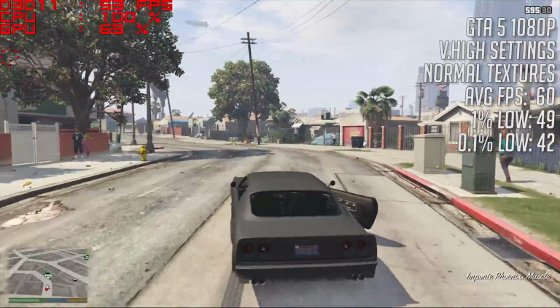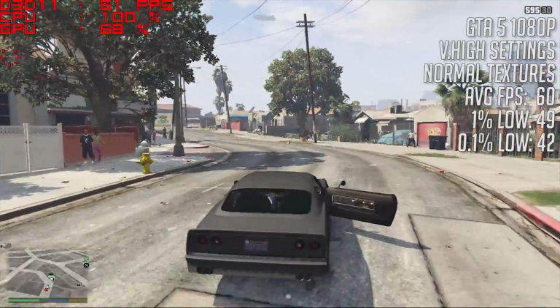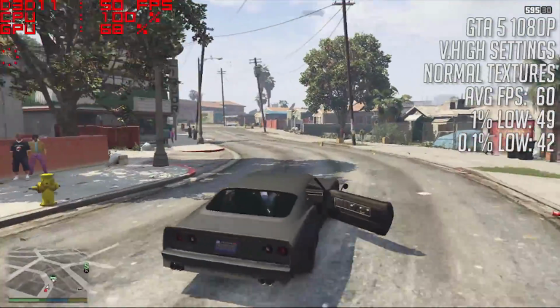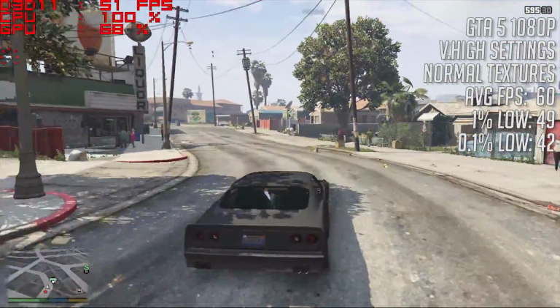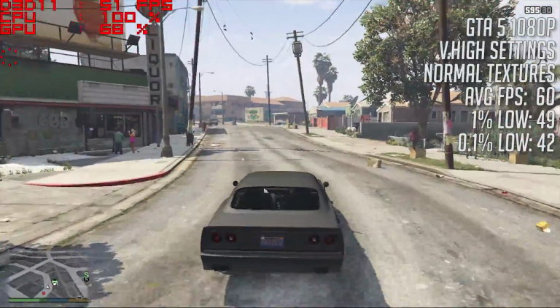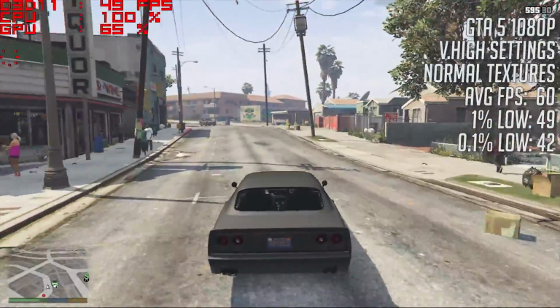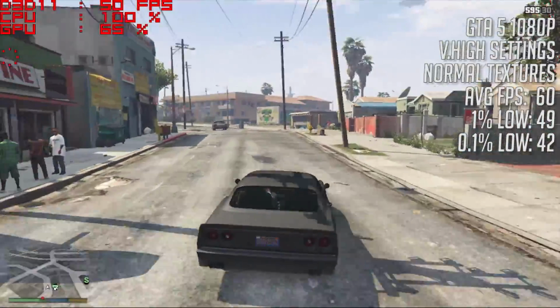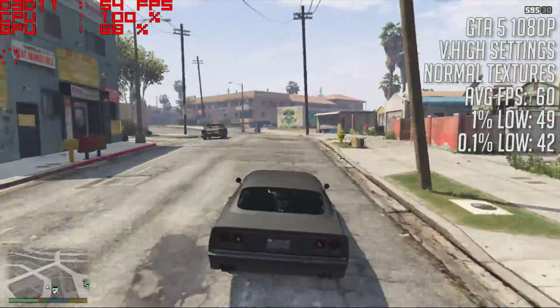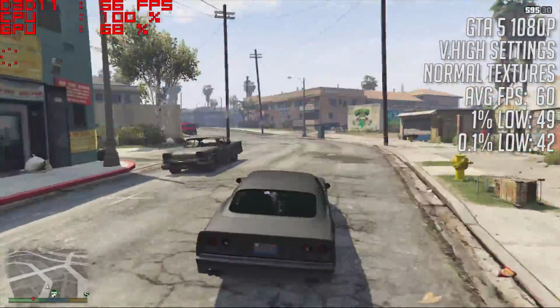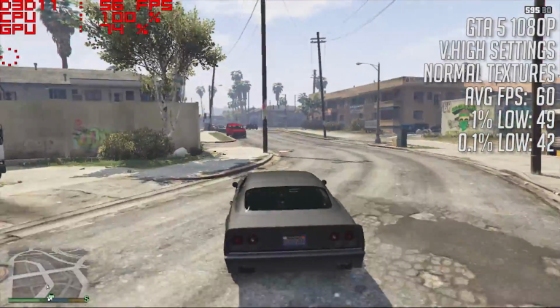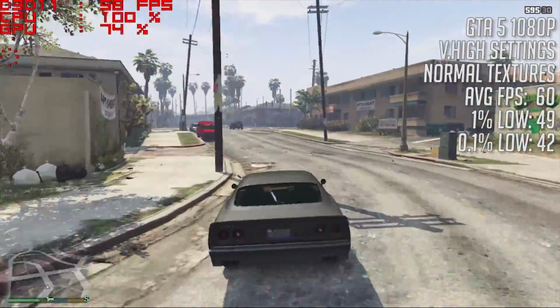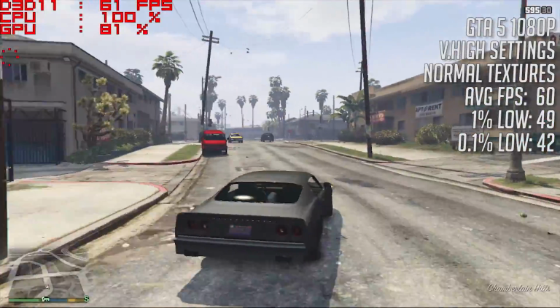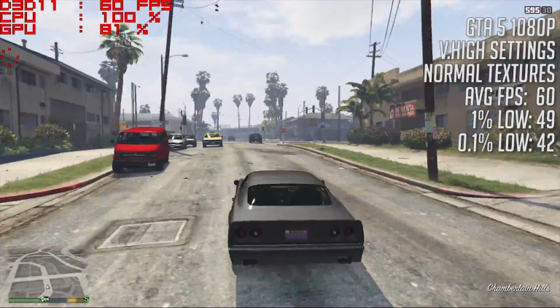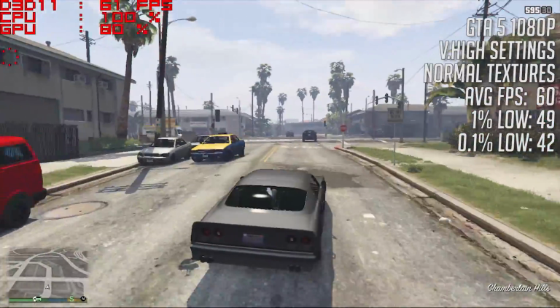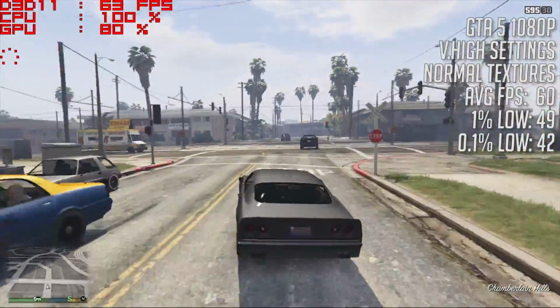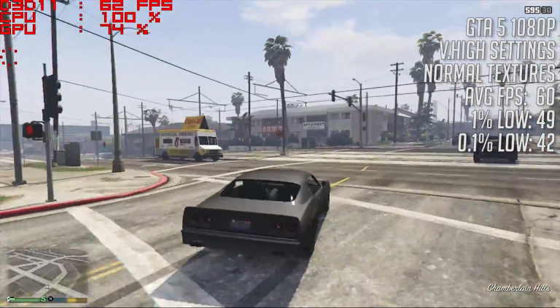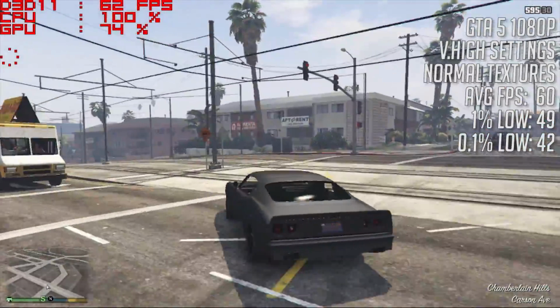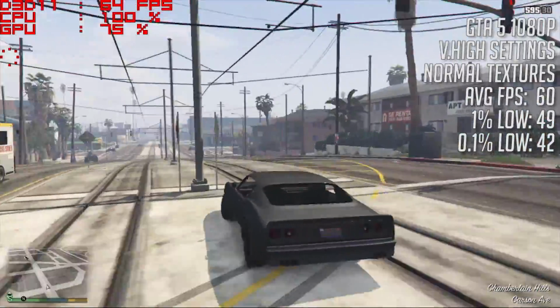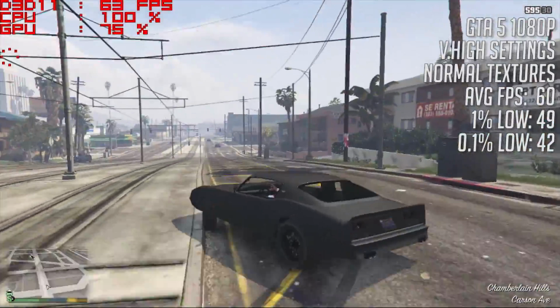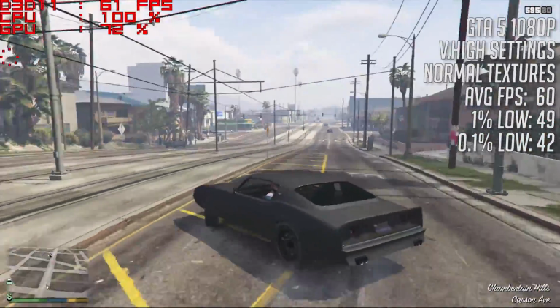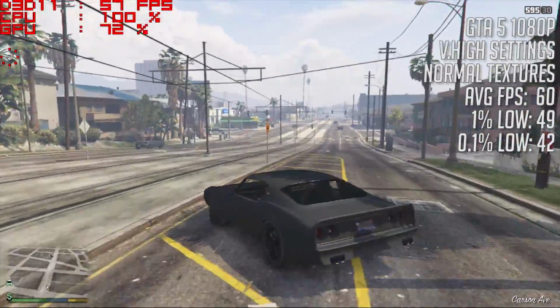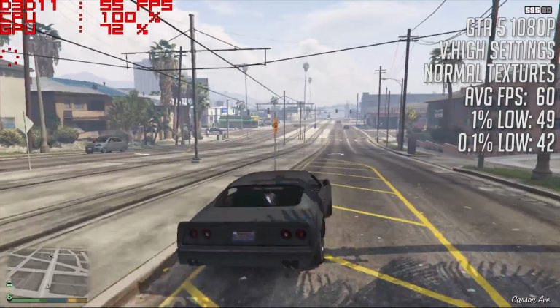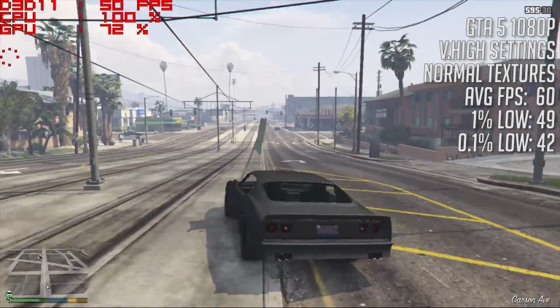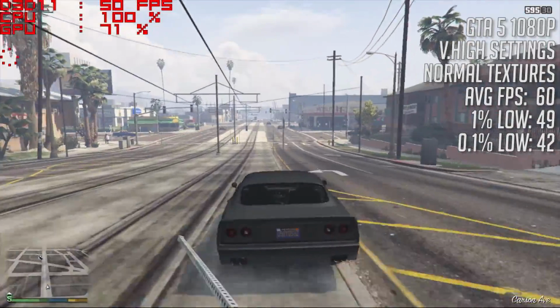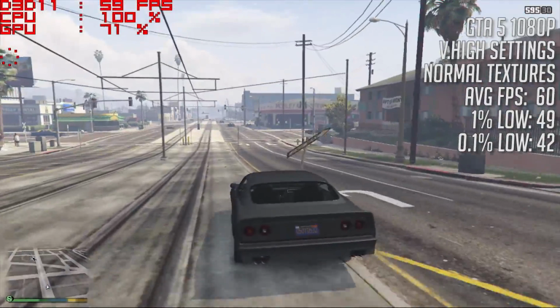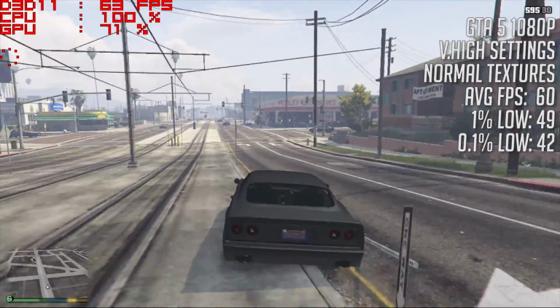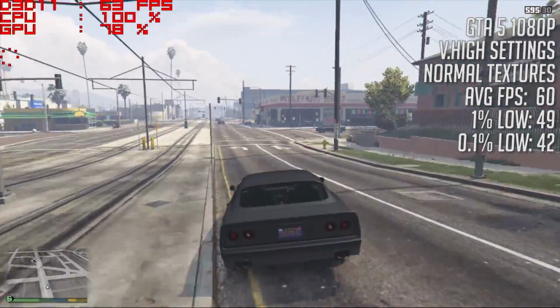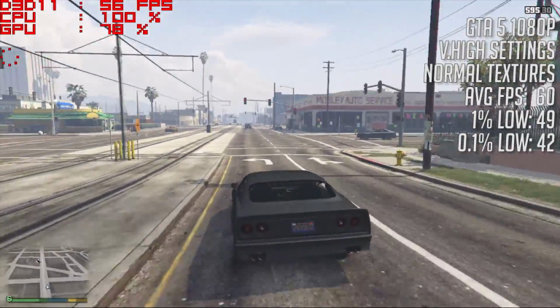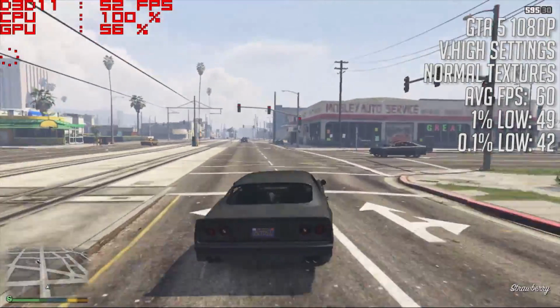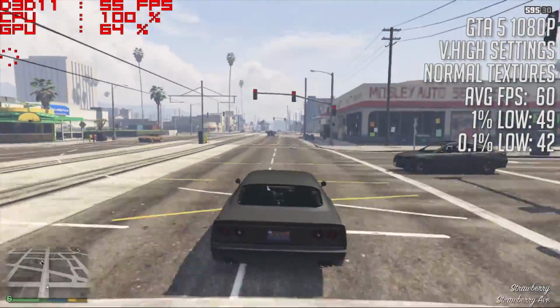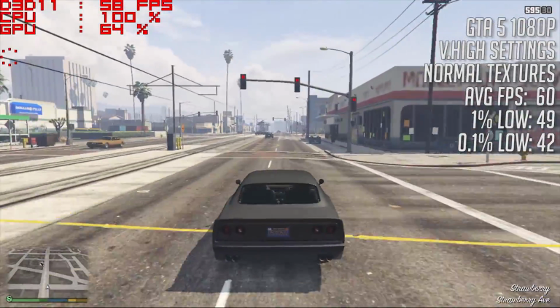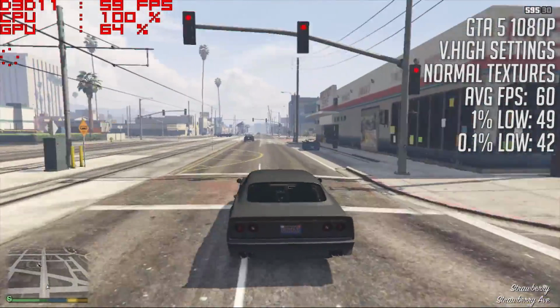GTA 5 — and this is where lowering textures comes in. I set things to very high with the textures on normal and the game averaged an impressive 60 frames per second. I also tested it on high to see a return of 80 FPS.